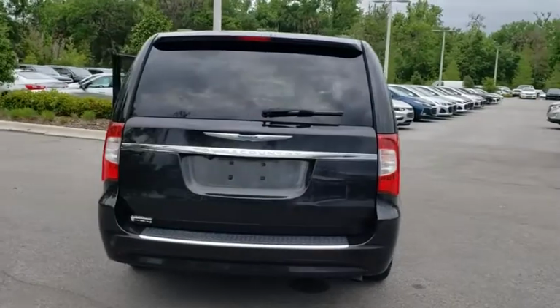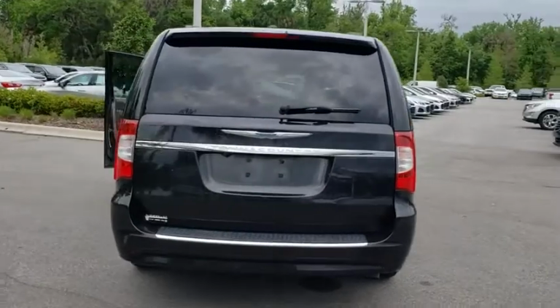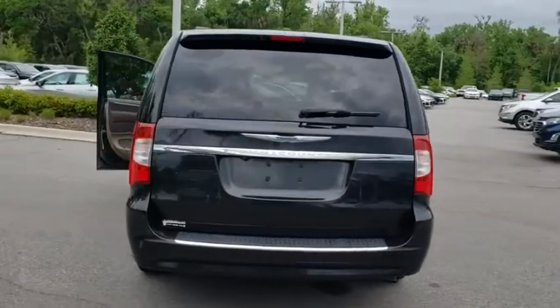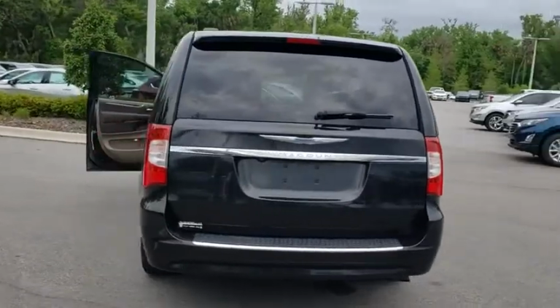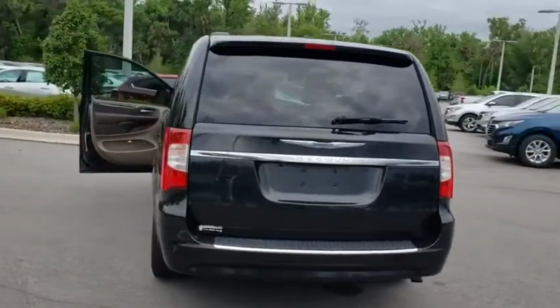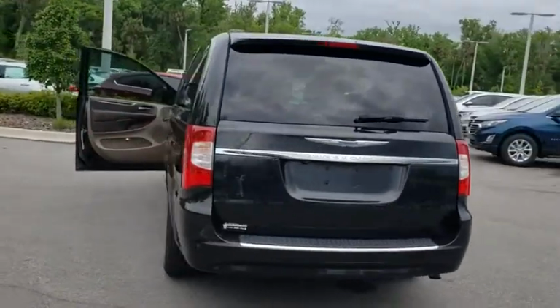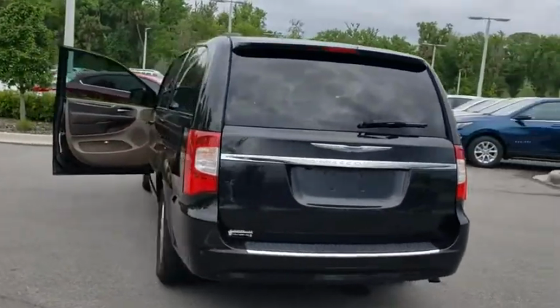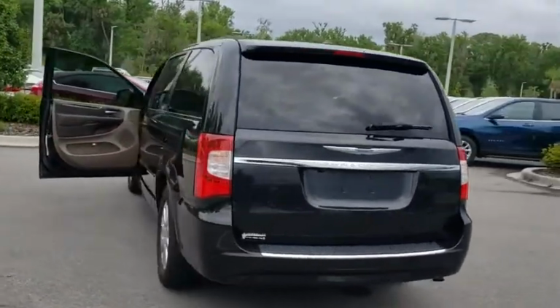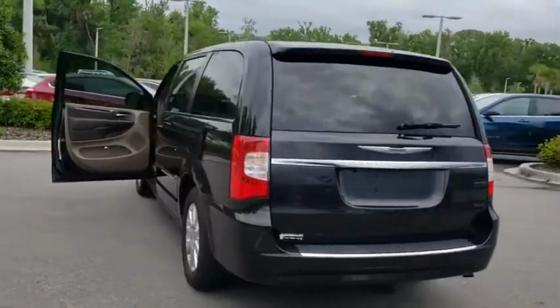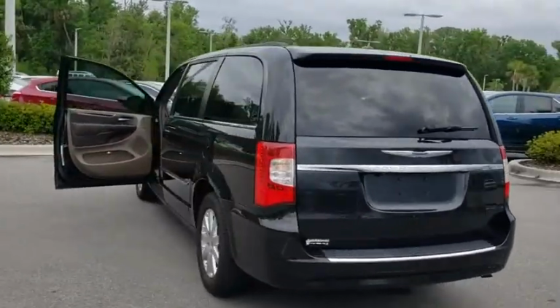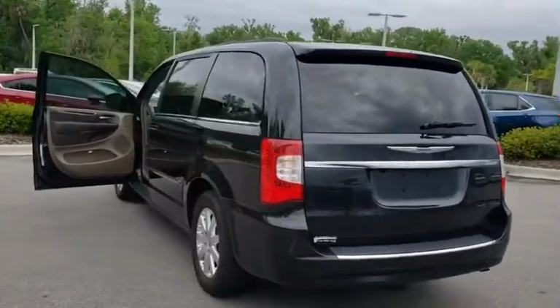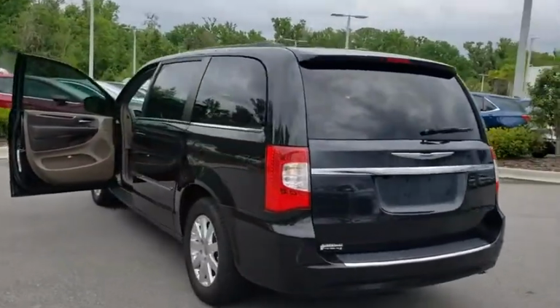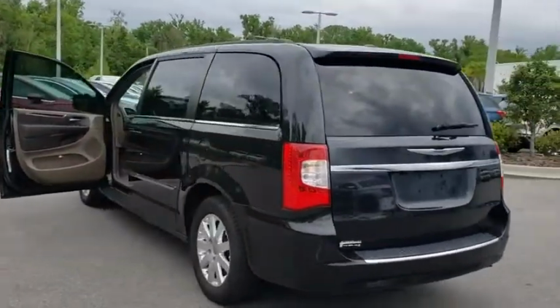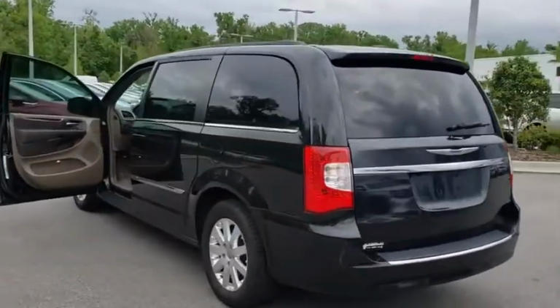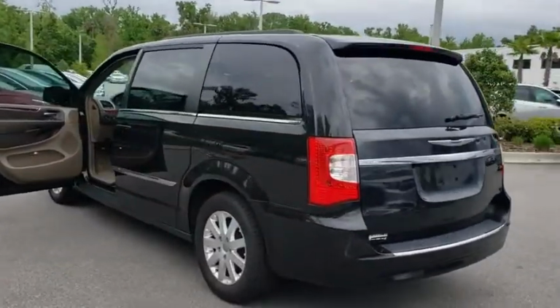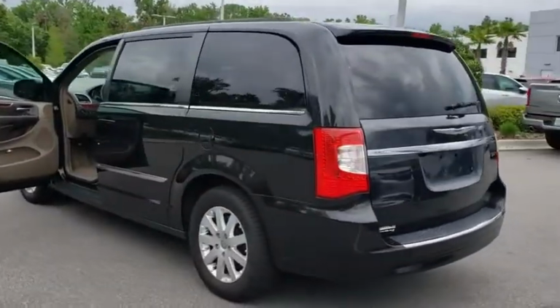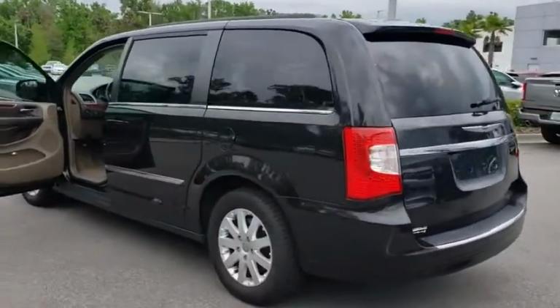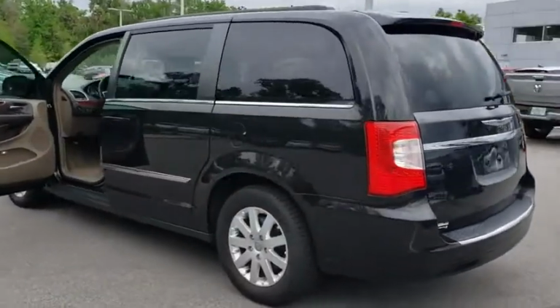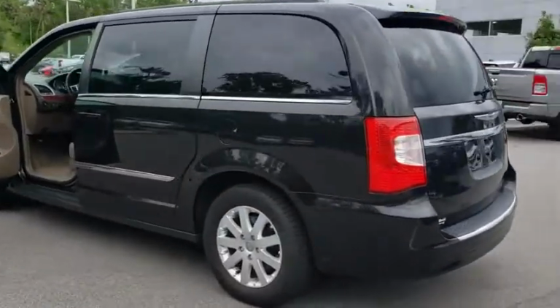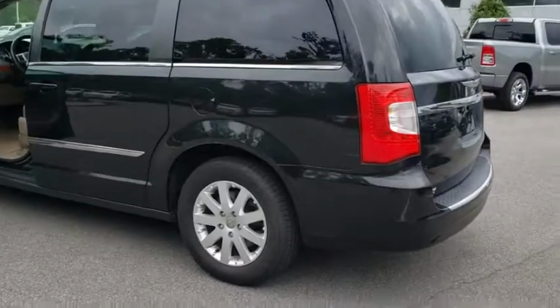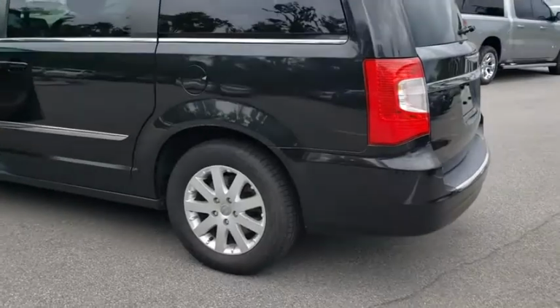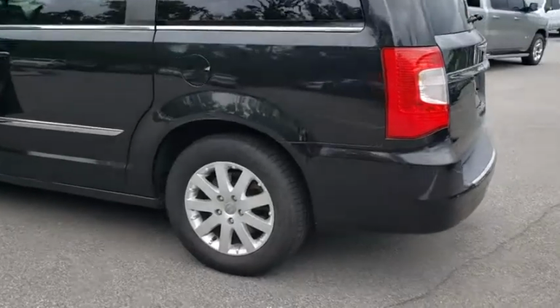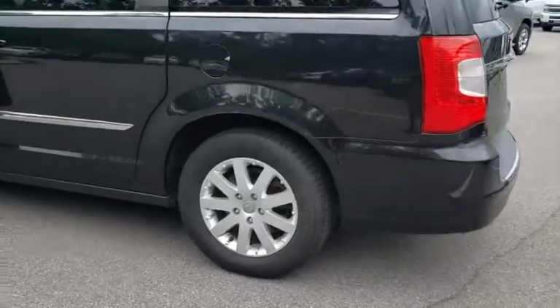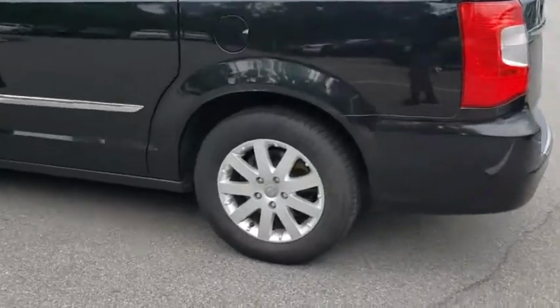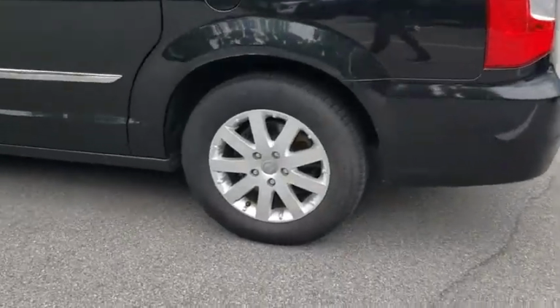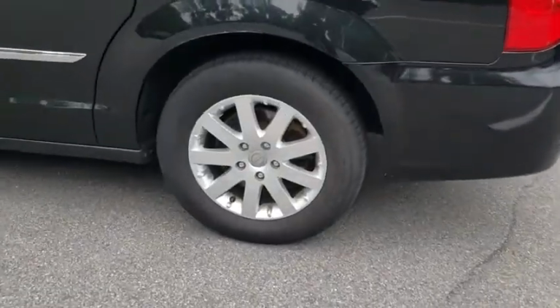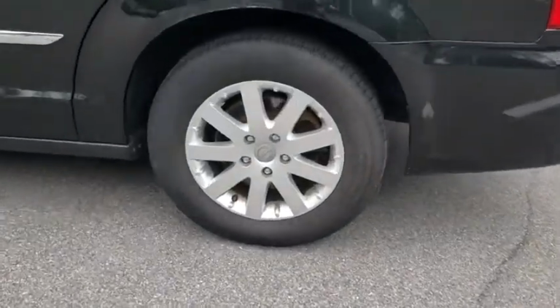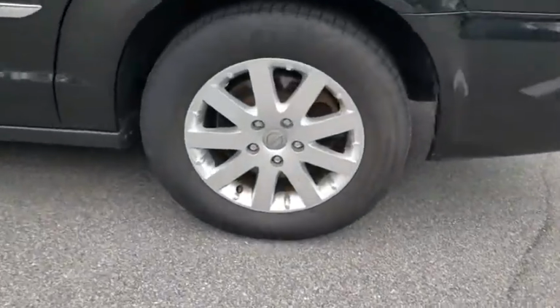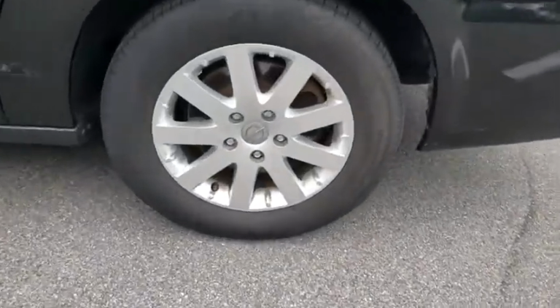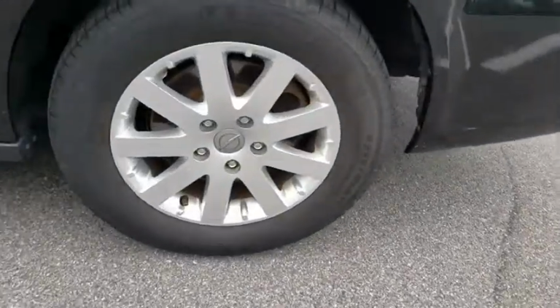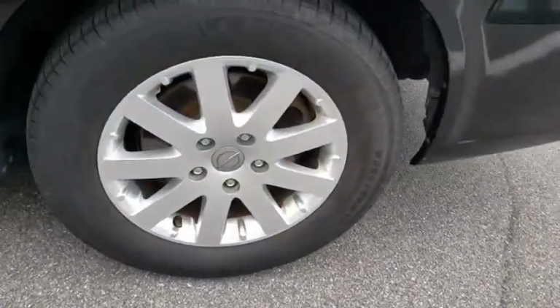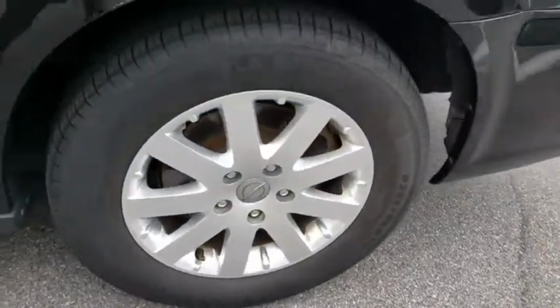Seat 7 comfortably and choose from stow-and-go seating or the innovative swivel-and-go seating. This vehicle has less than 90,000 miles.